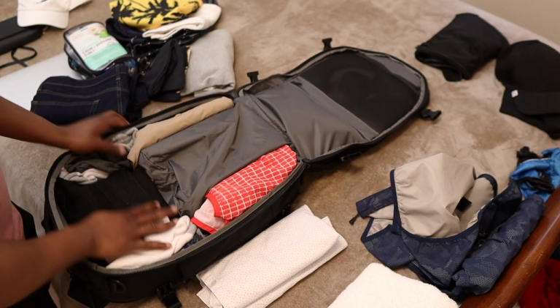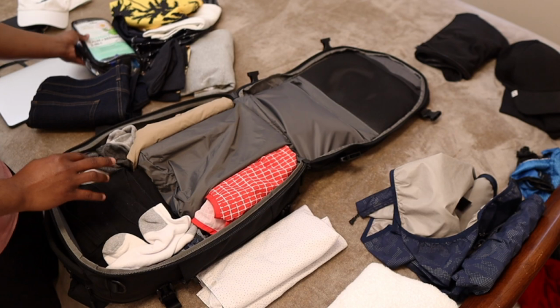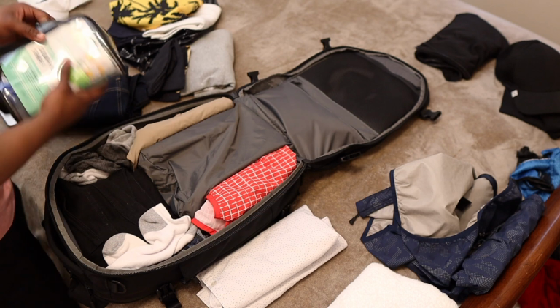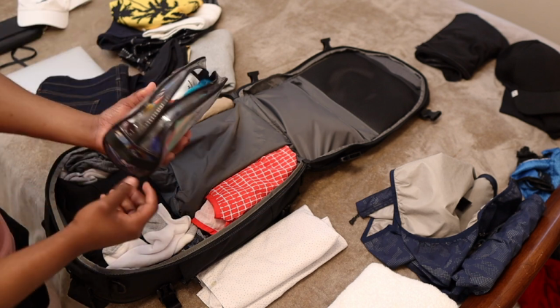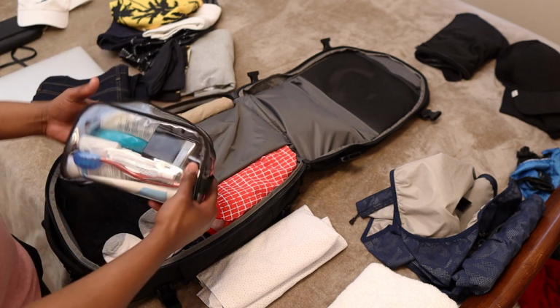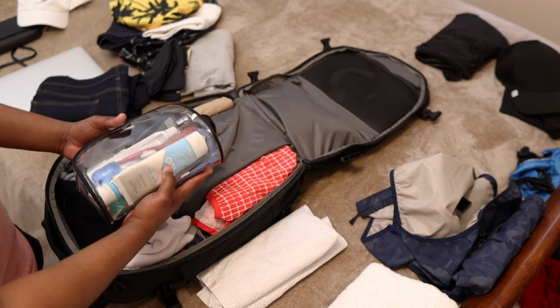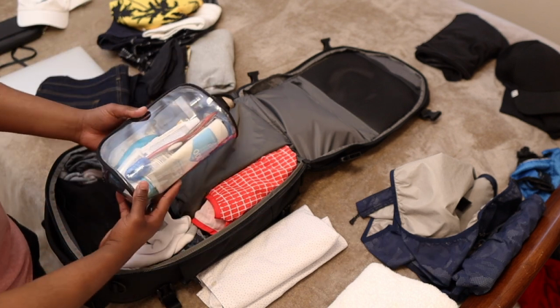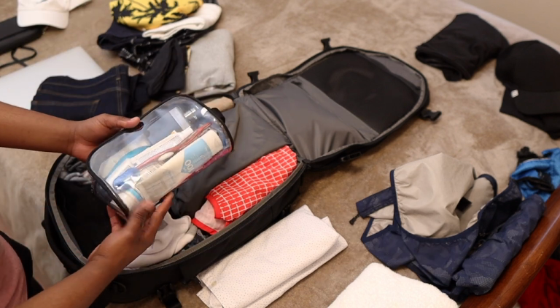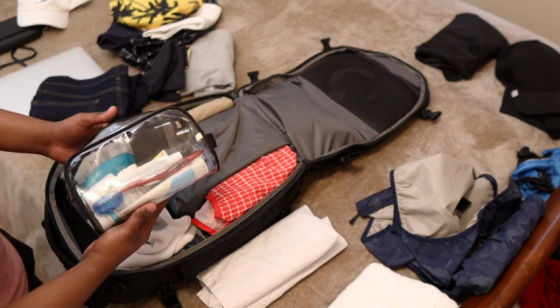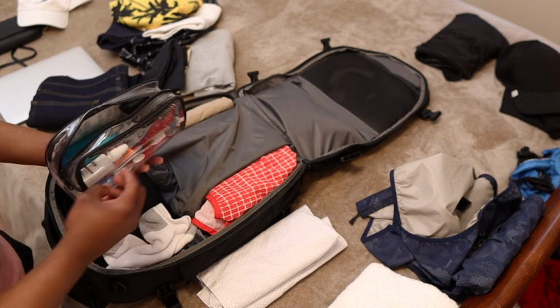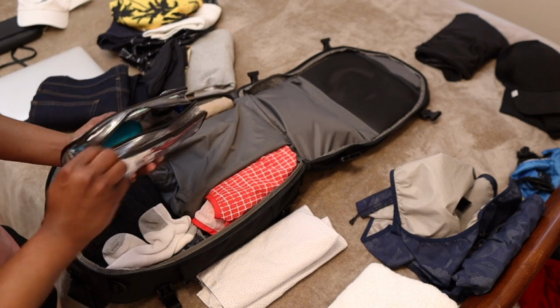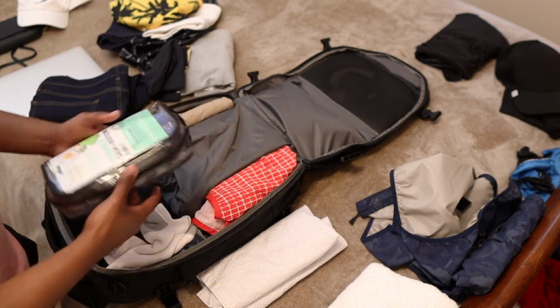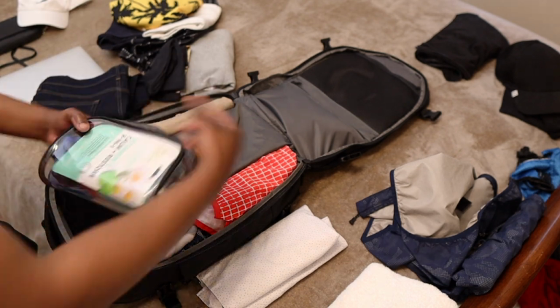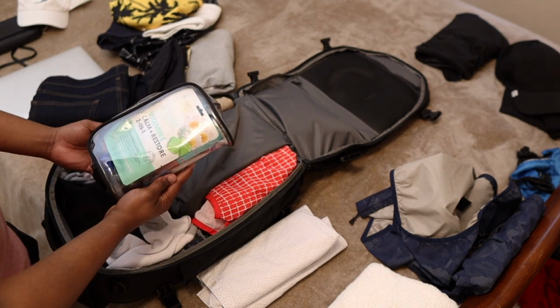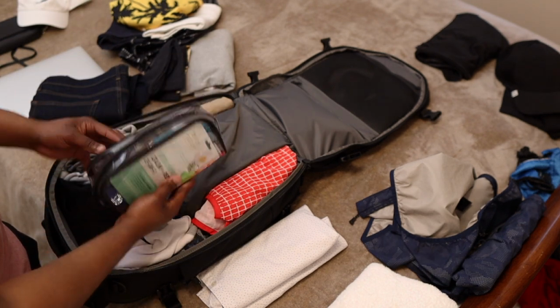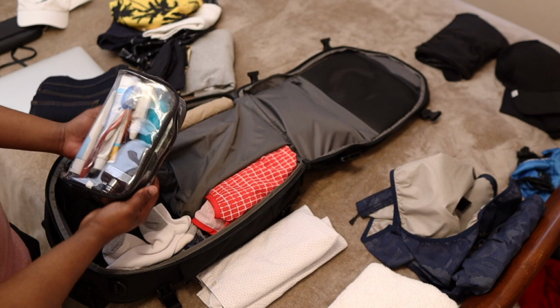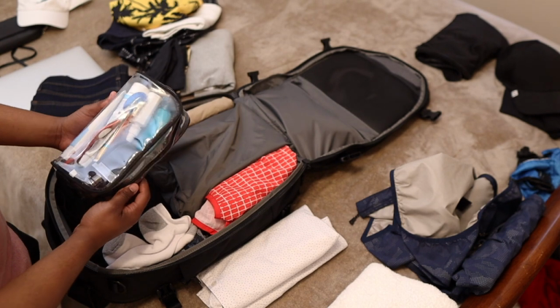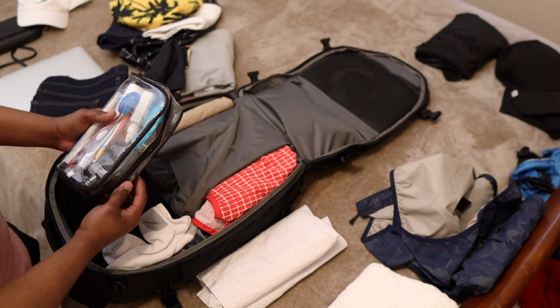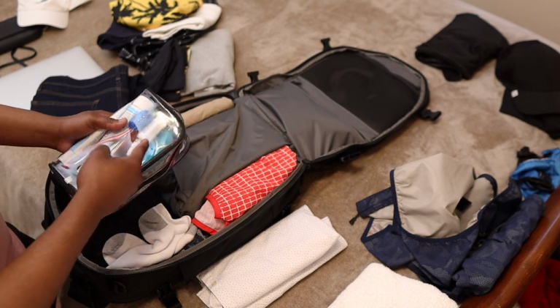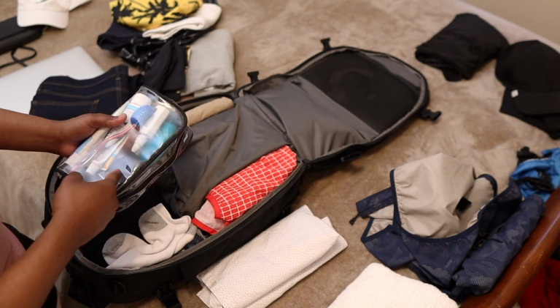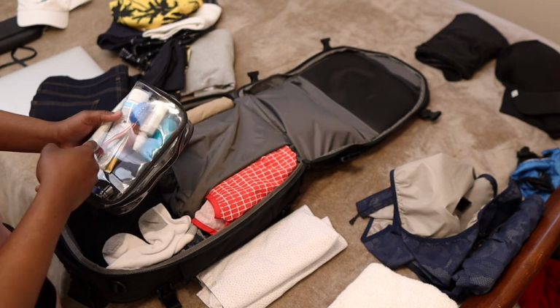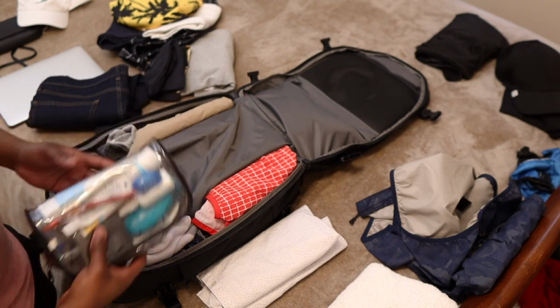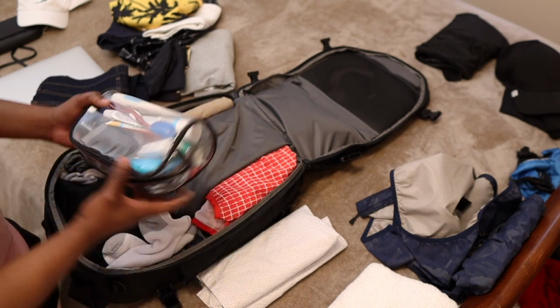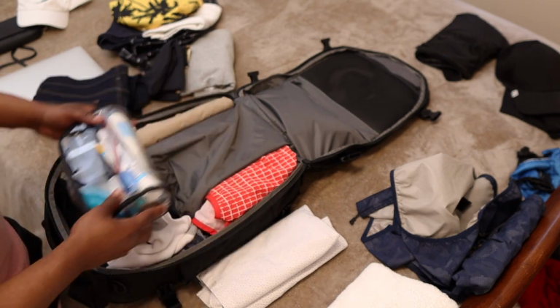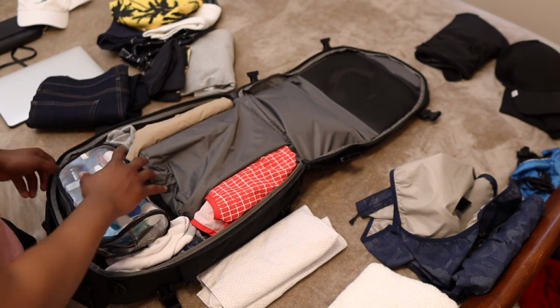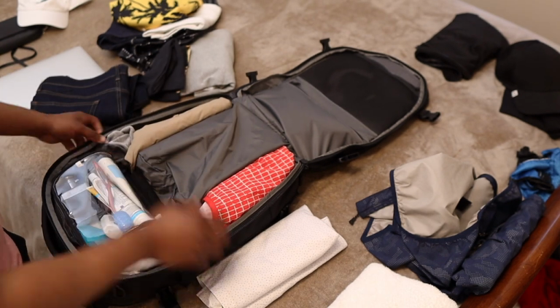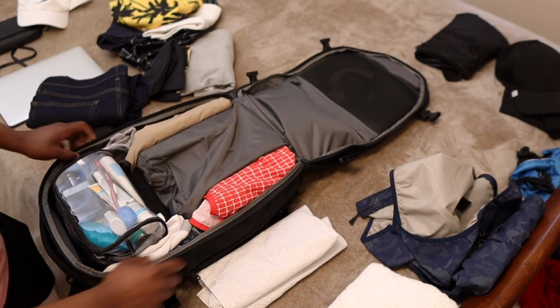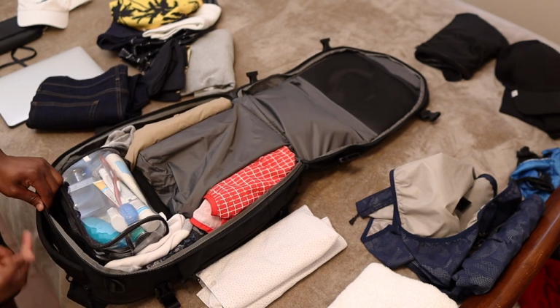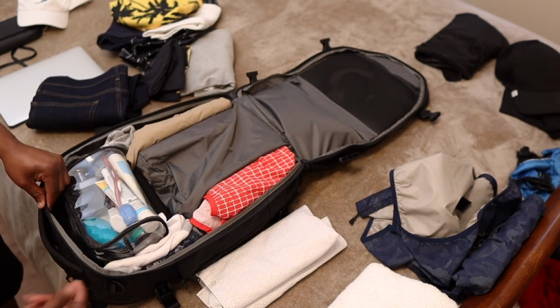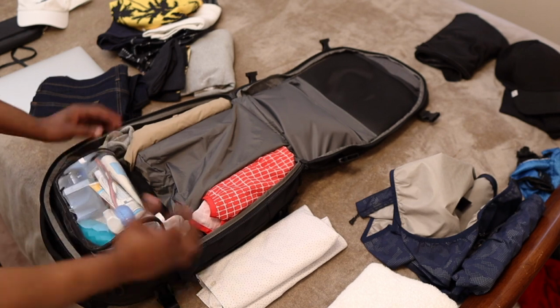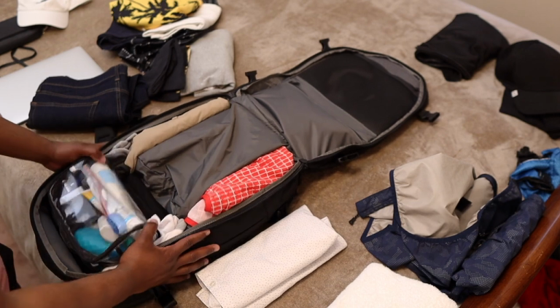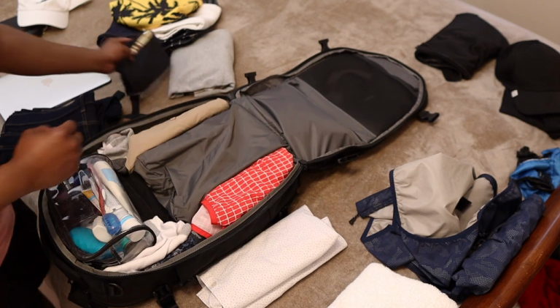Inside my toiletry bag, you'll find all my essentials like toothbrush and paste, lotion, my cologne, sunscreen, nasal spray, Tylenol — every single thing that I need will be in there.